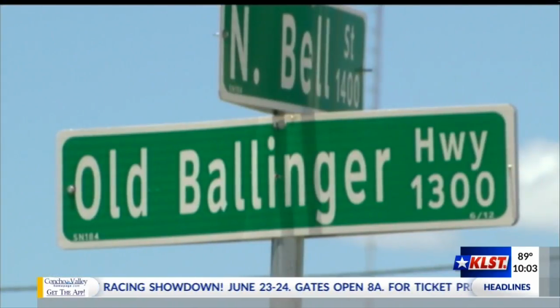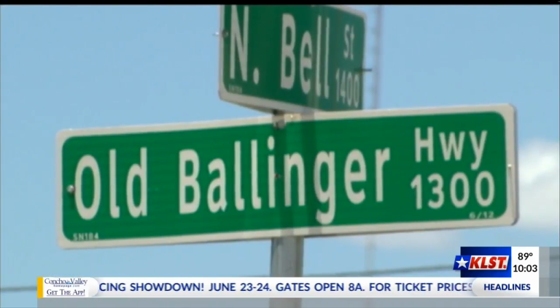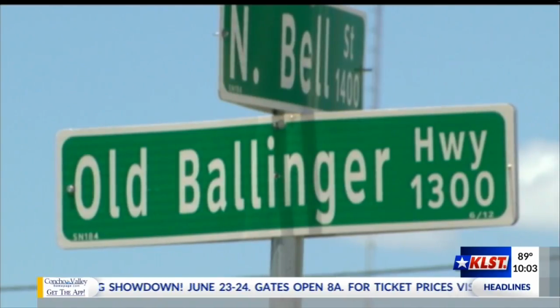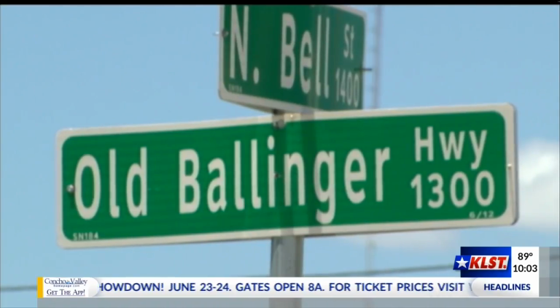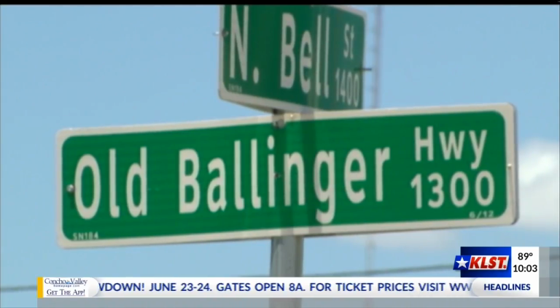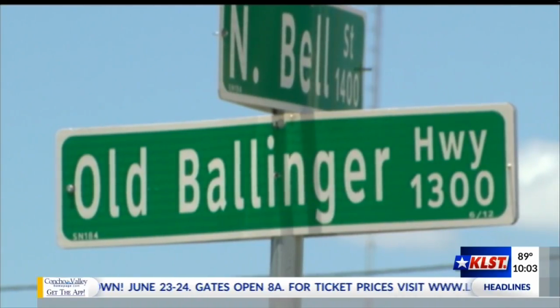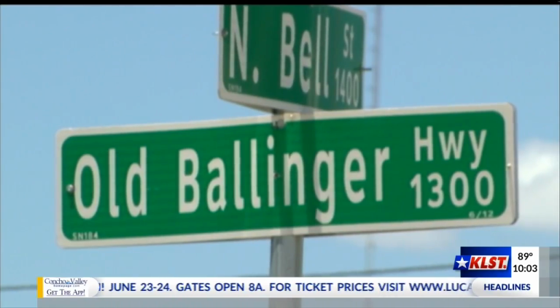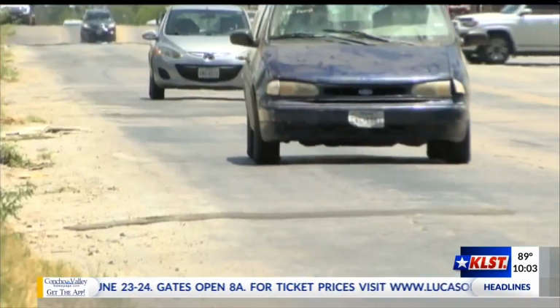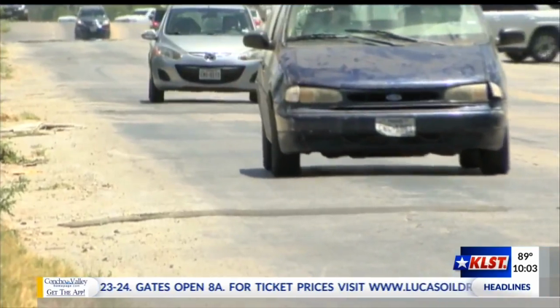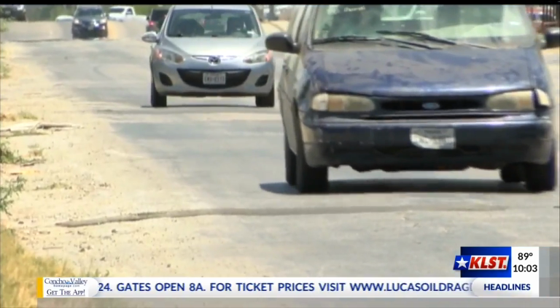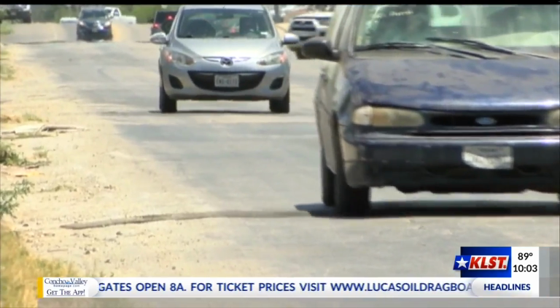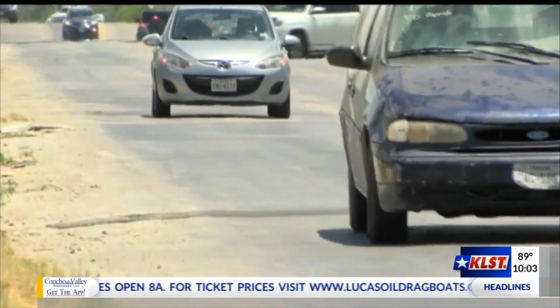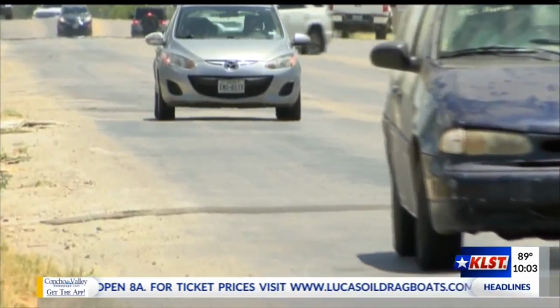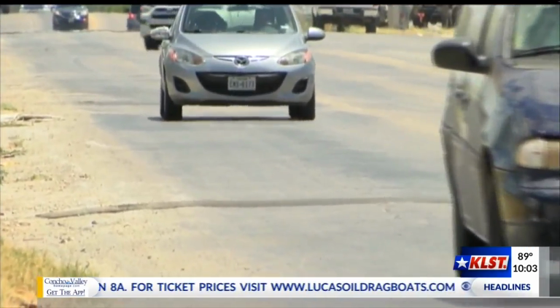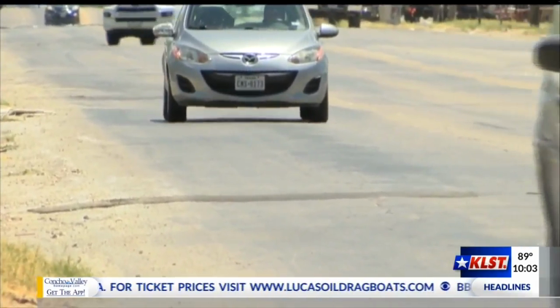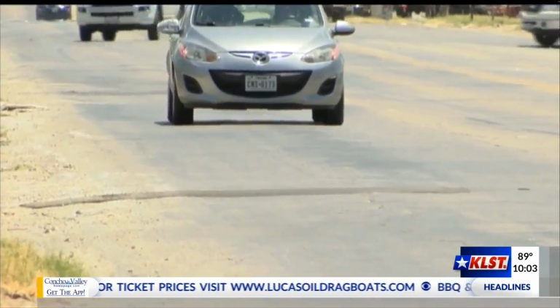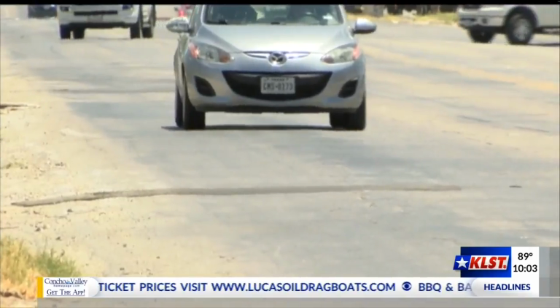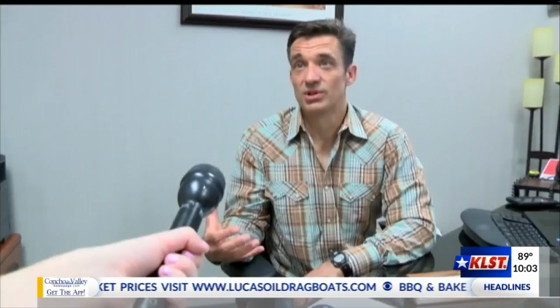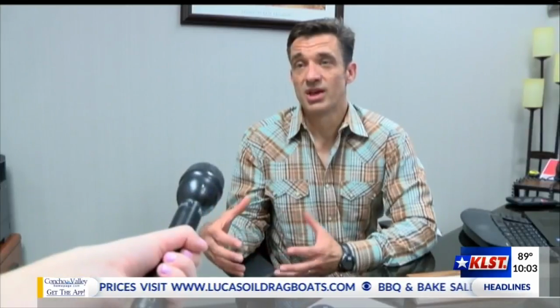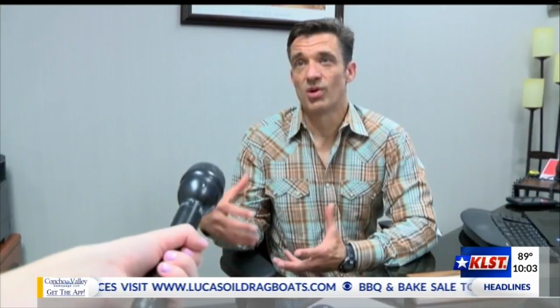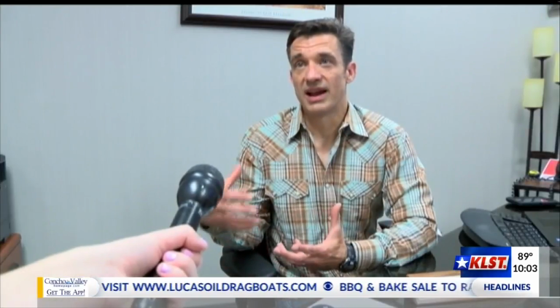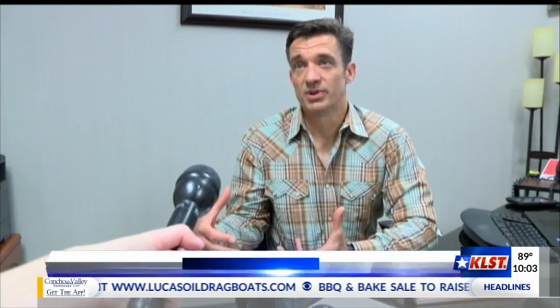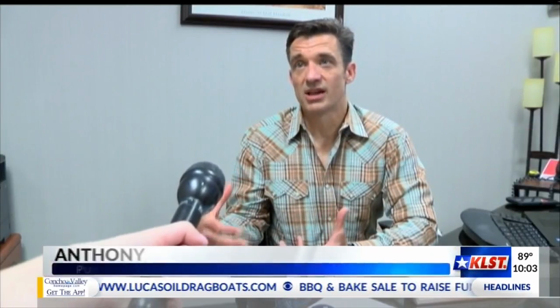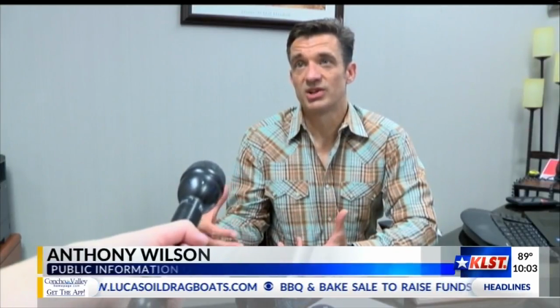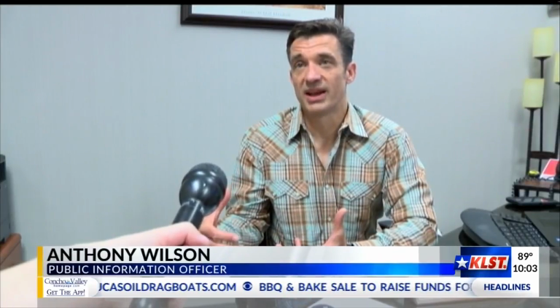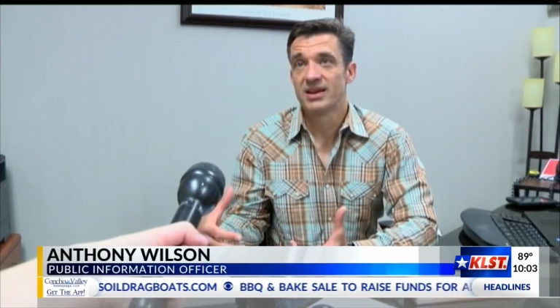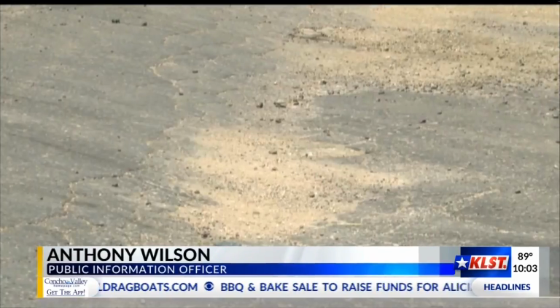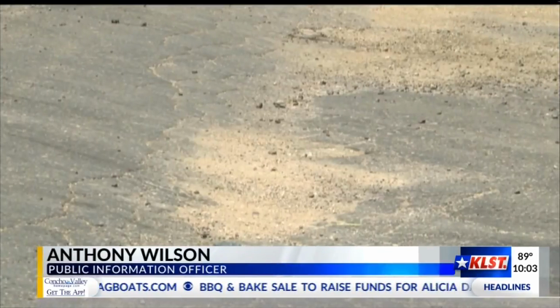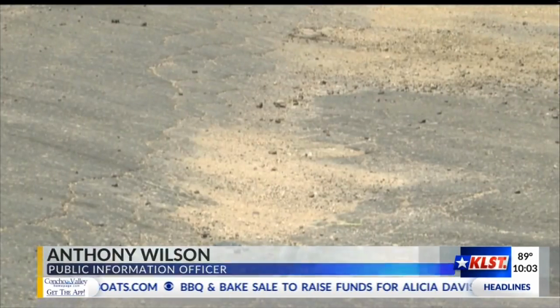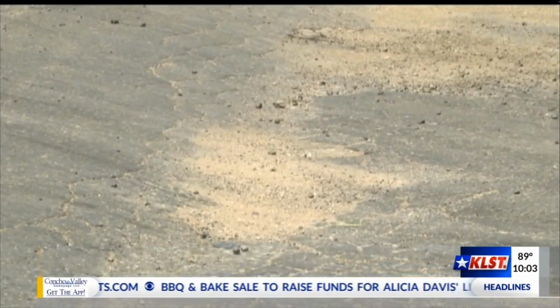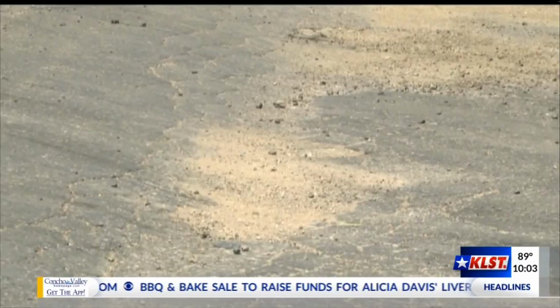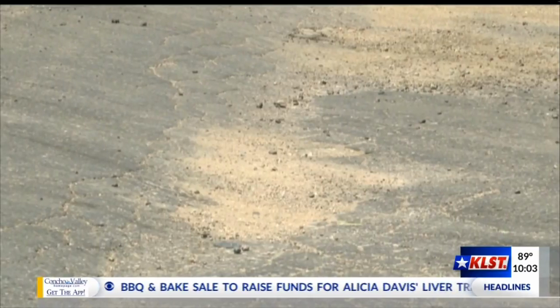That street is Bell Street, and others like Esmeralda Mendez are getting the change they want. Now we're finally able to, through our $80 million 10-year plan to rebuild city streets, address Bell Street.